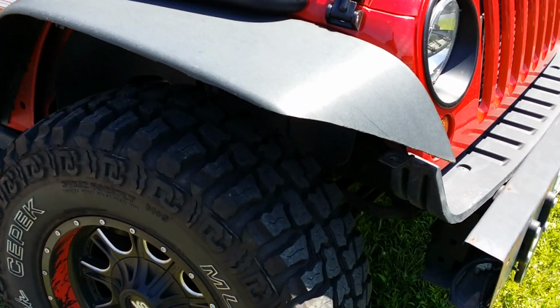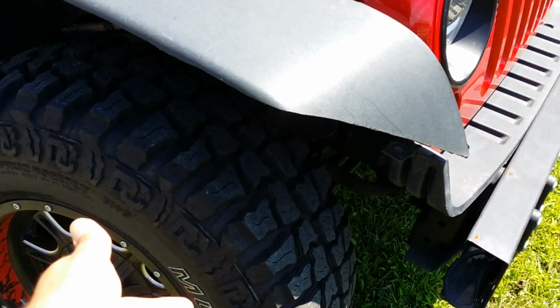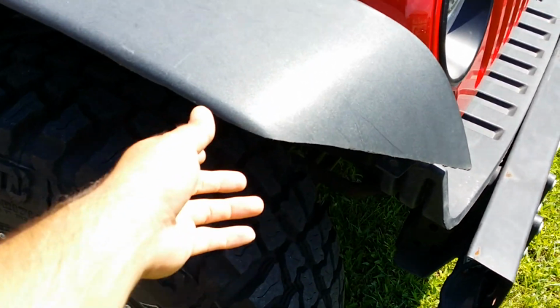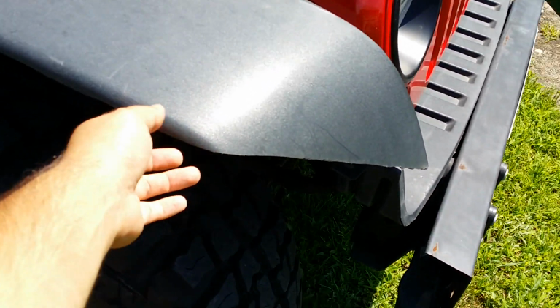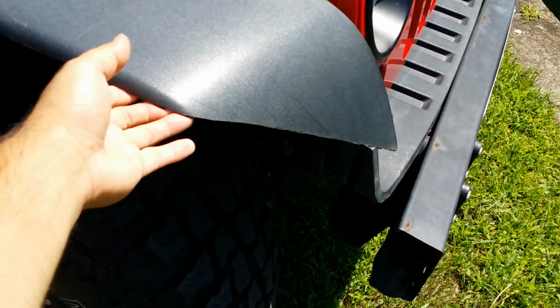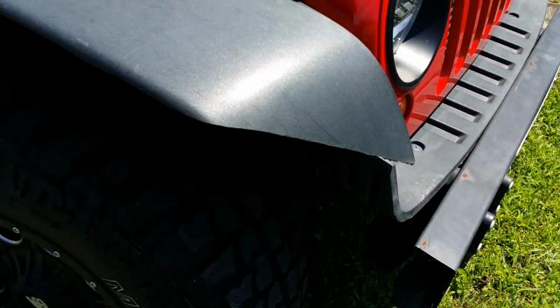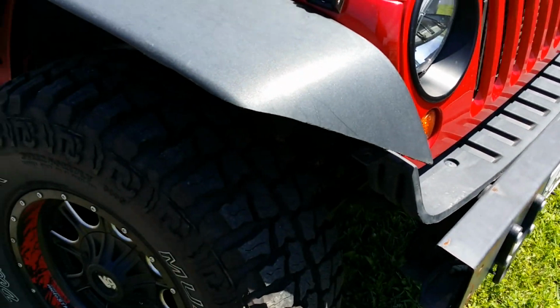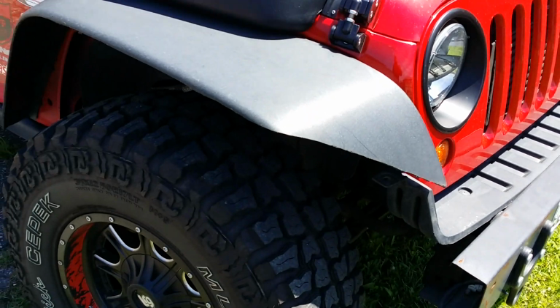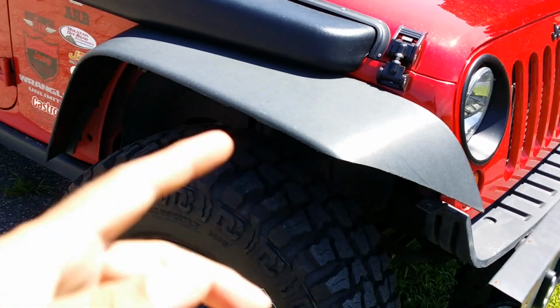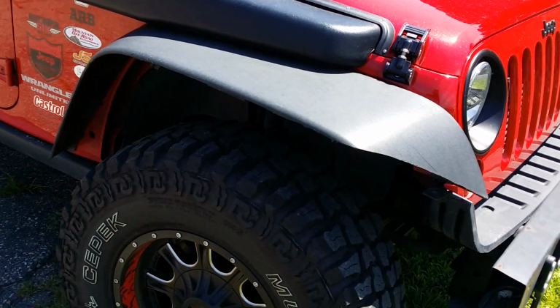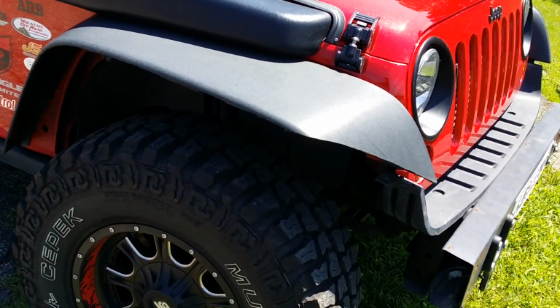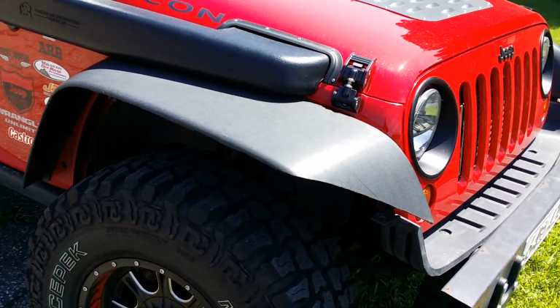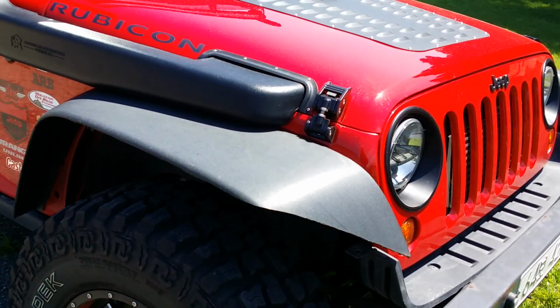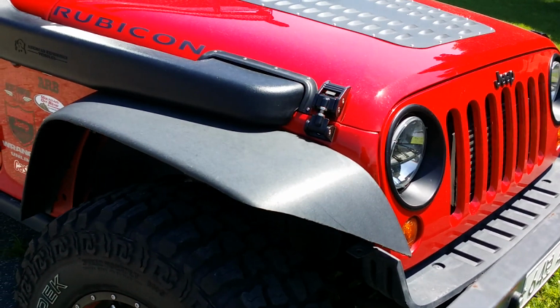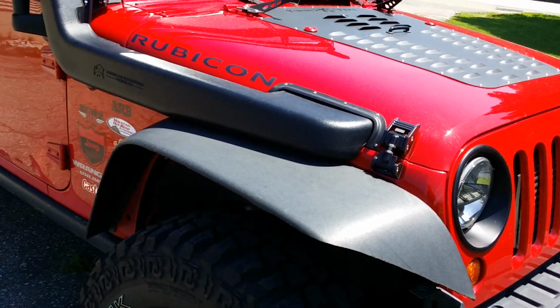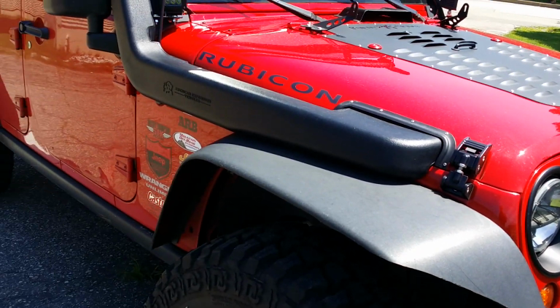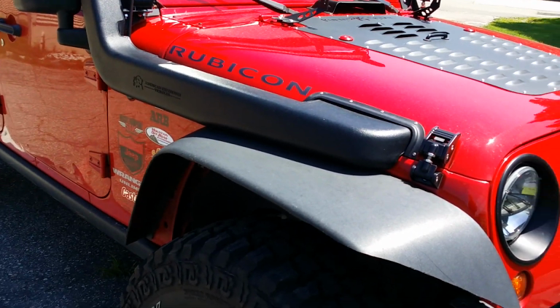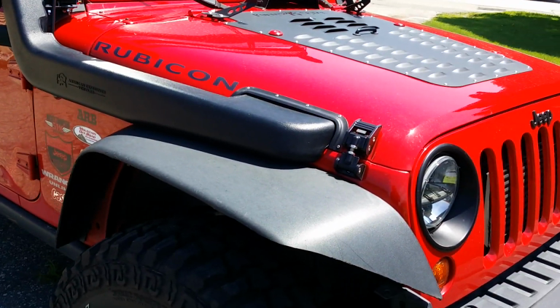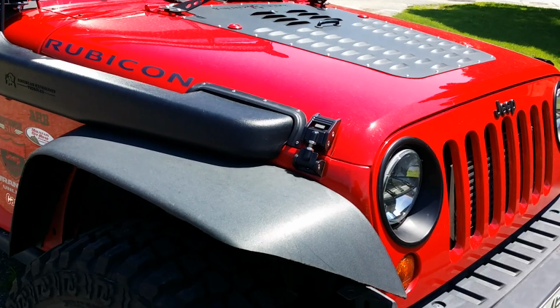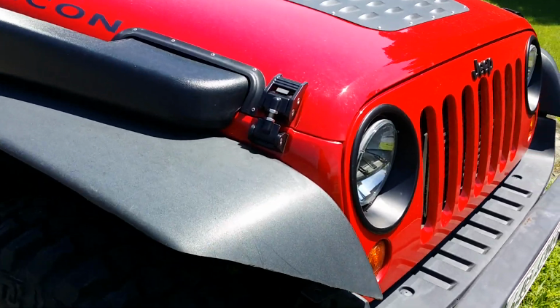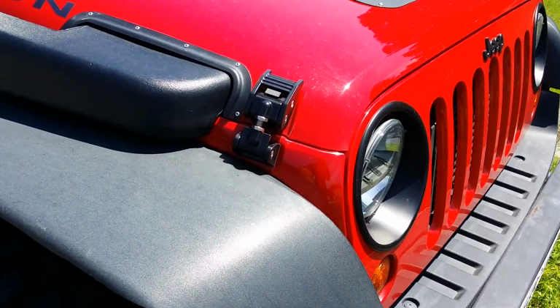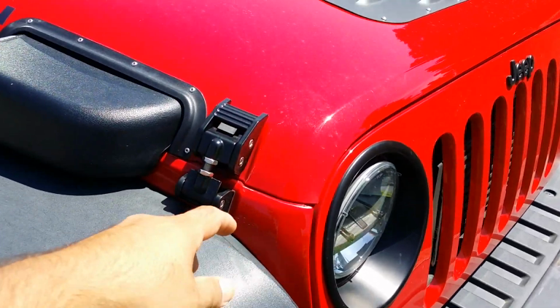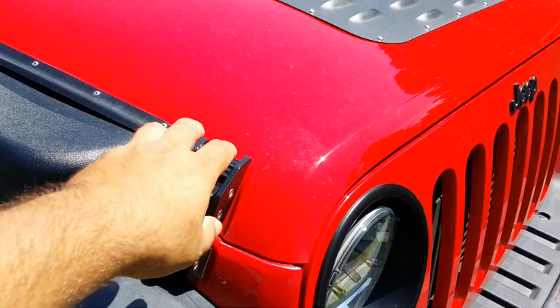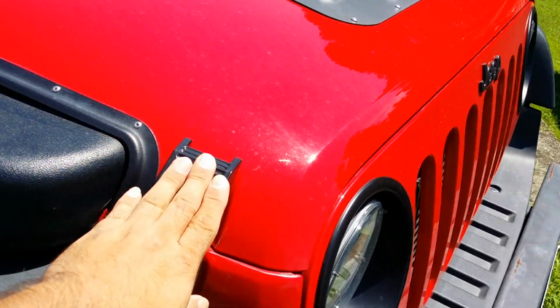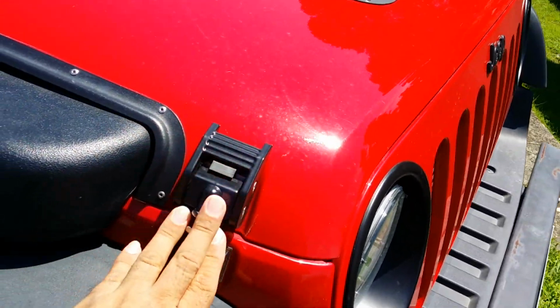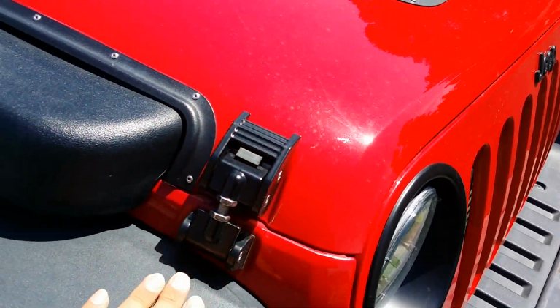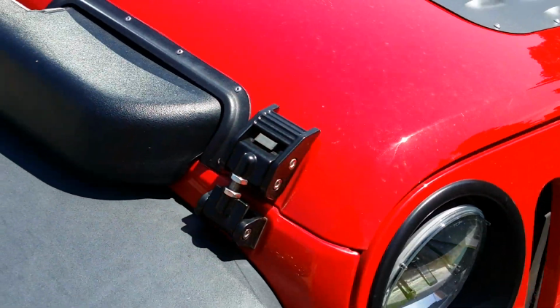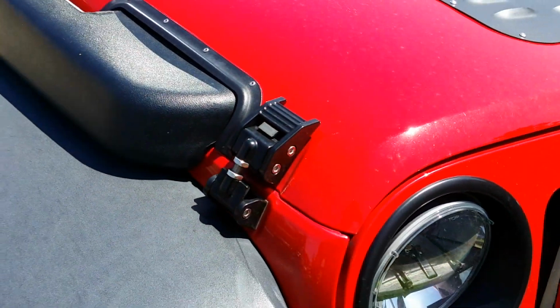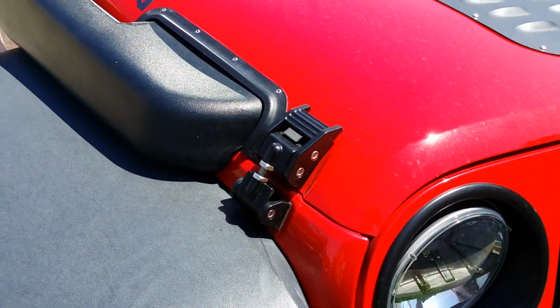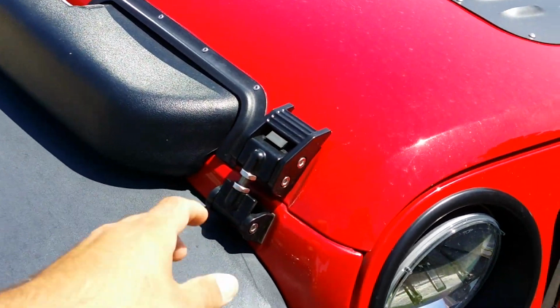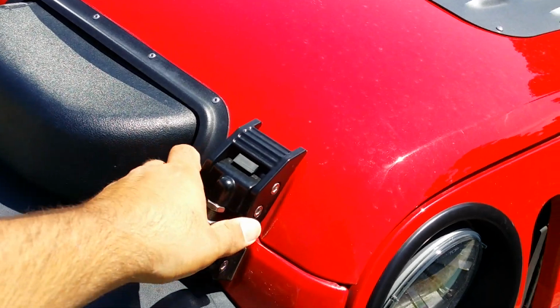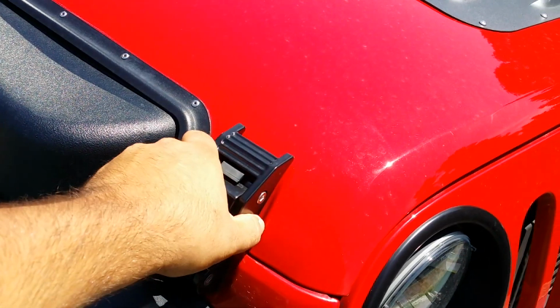I had to do something about the fenders — I have Bushwhackers on order. They're sitting on a pallet waiting to be shipped out of California. I also got these Rugged Ridge hood latches — they're pretty awesome, they look really beefy, really mean, kind of aggressive.